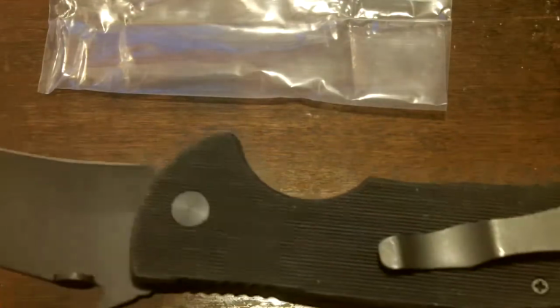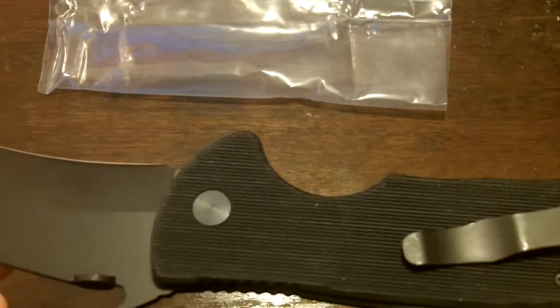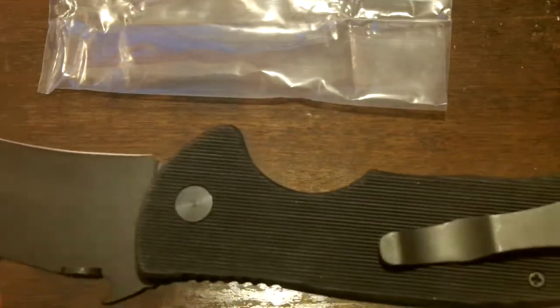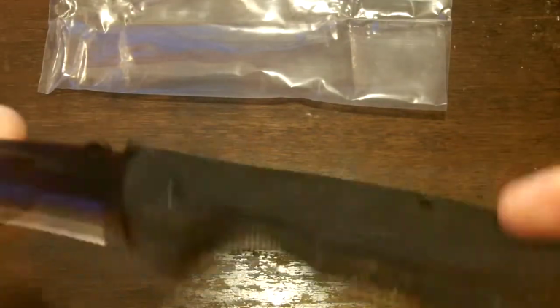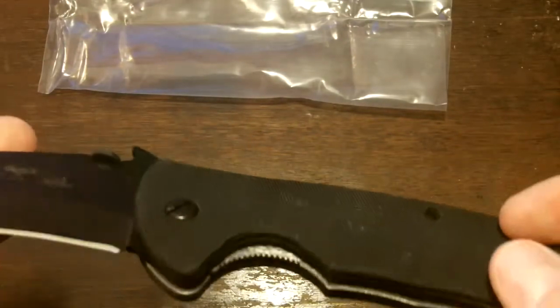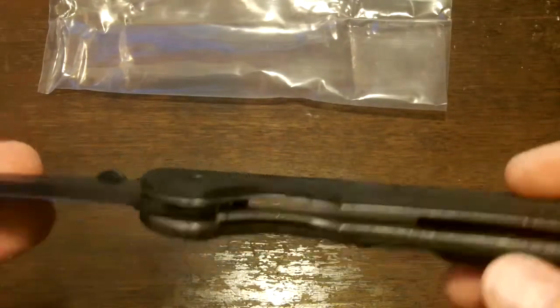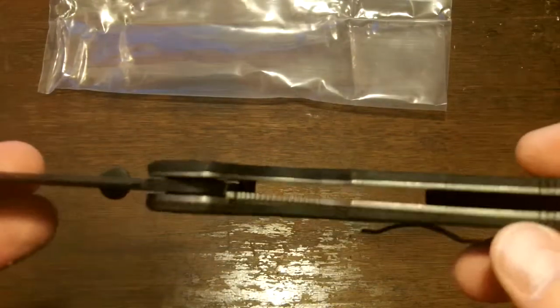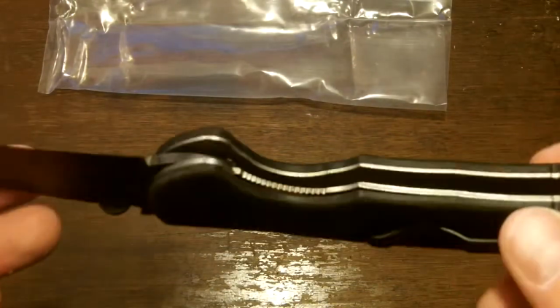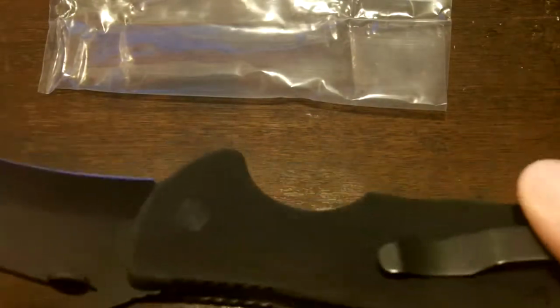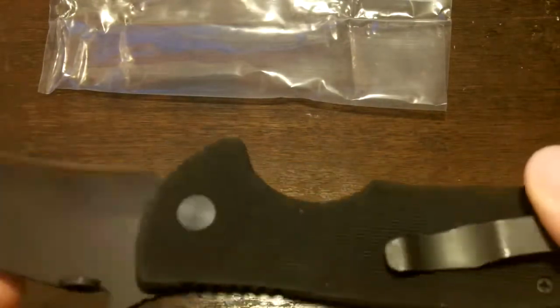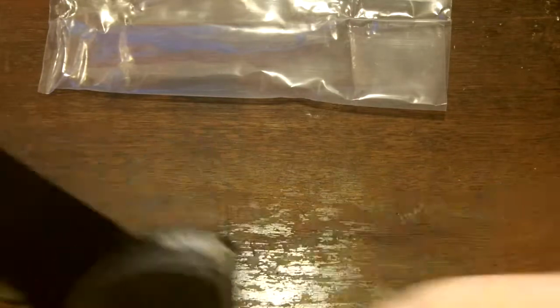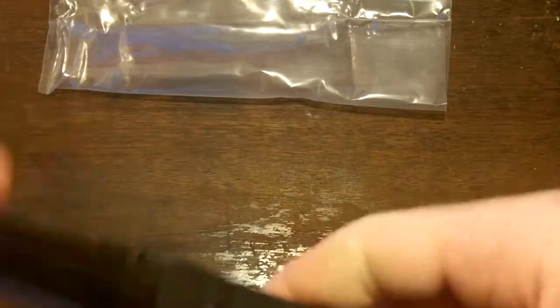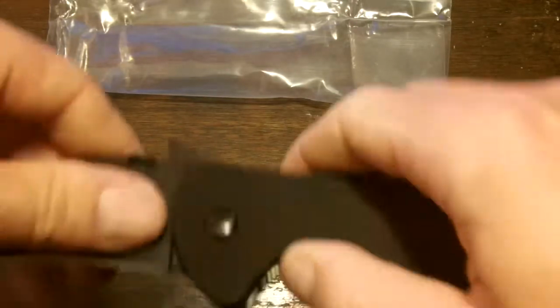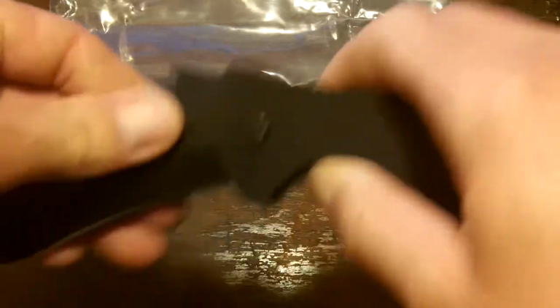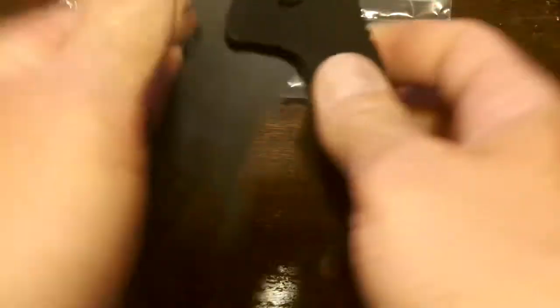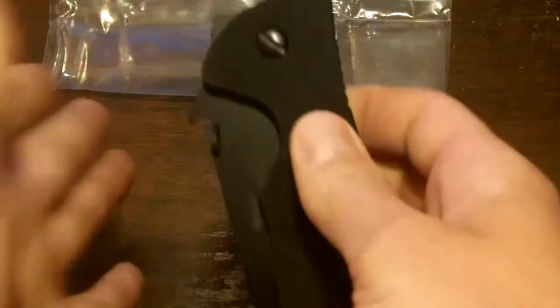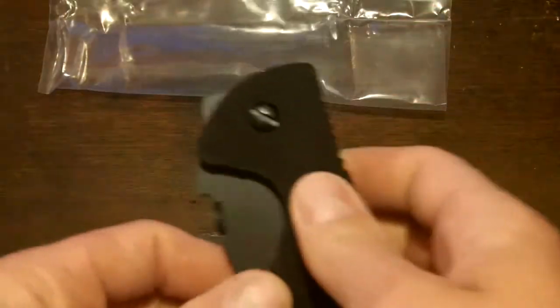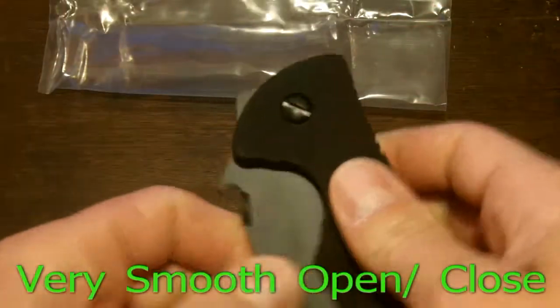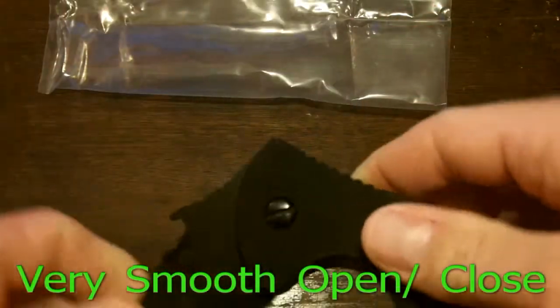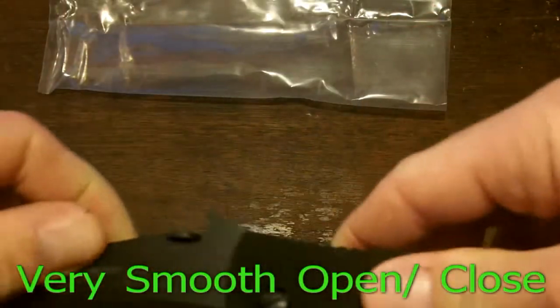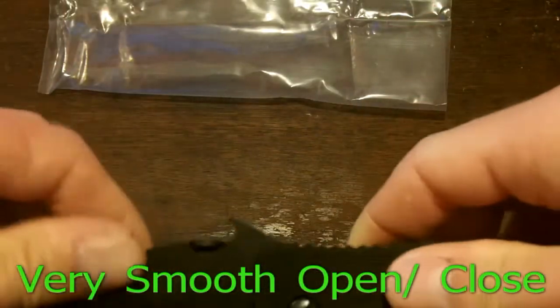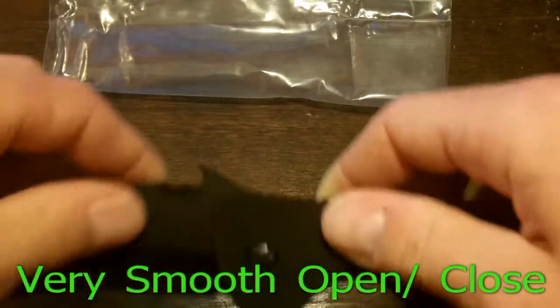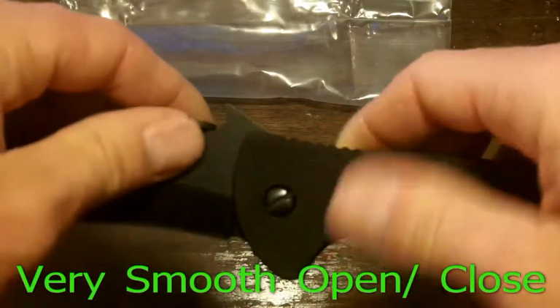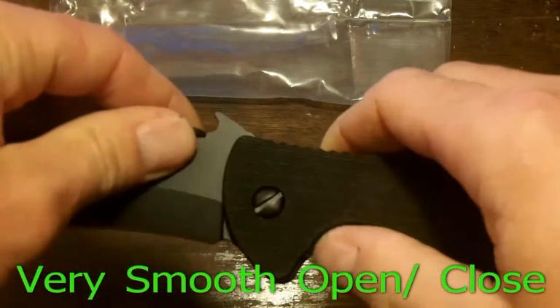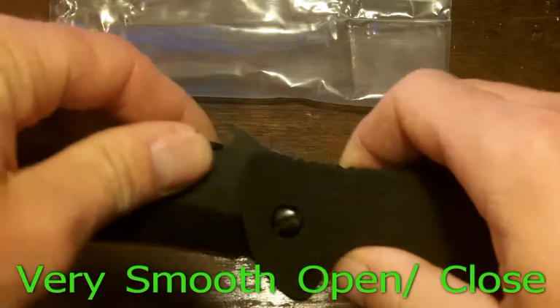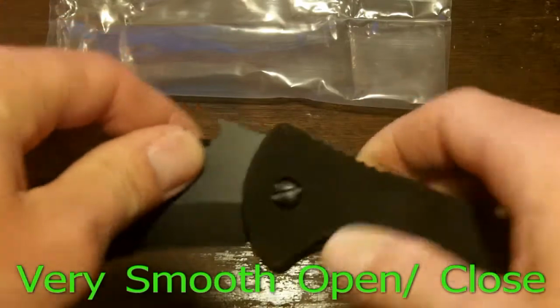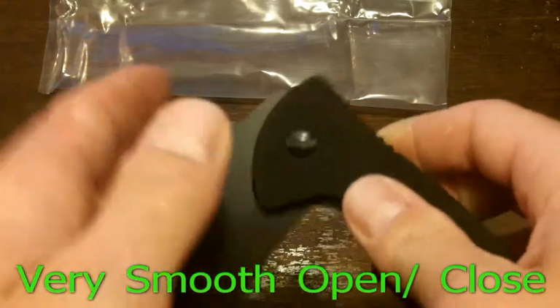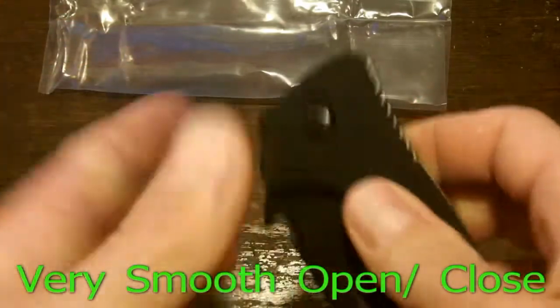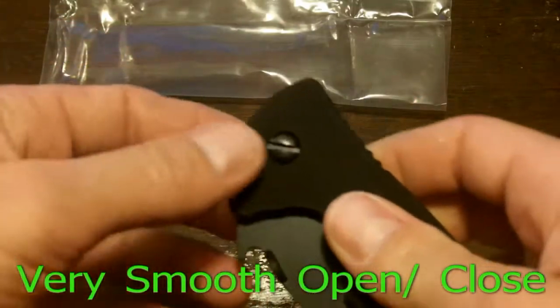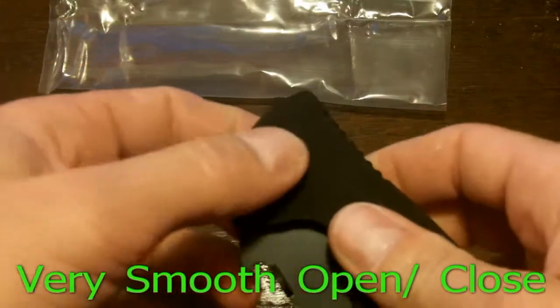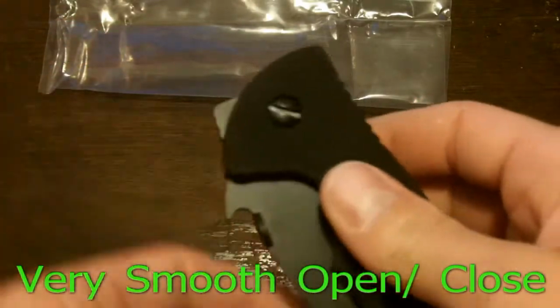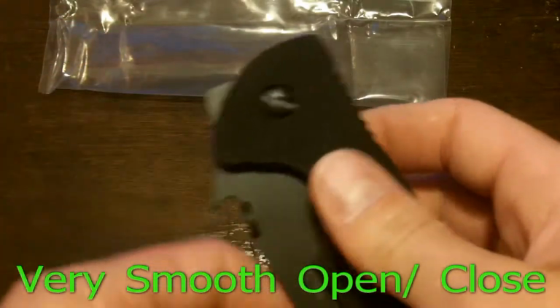Between the fit and feel, the smooth action on it — I mean it's pretty smooth — it's going to break in and be ridiculously smooth. Of course, it's adjustable on tension.